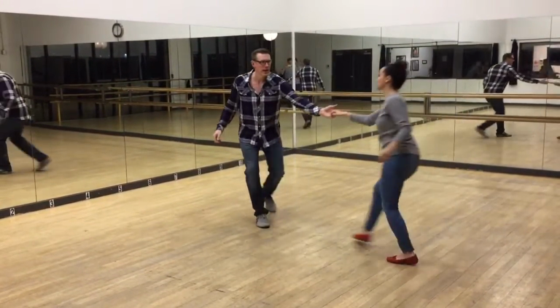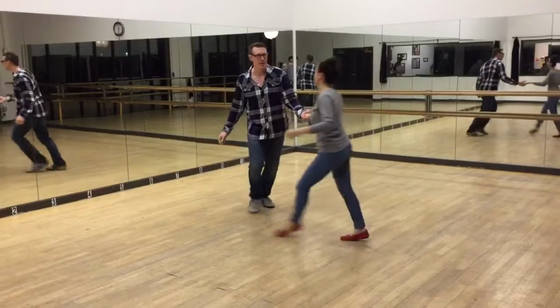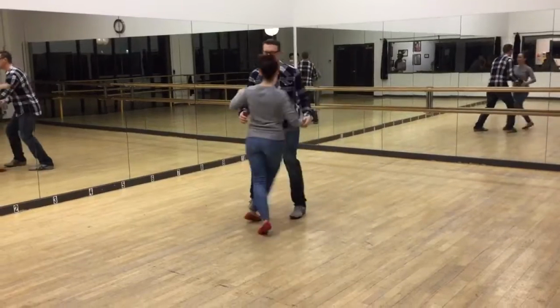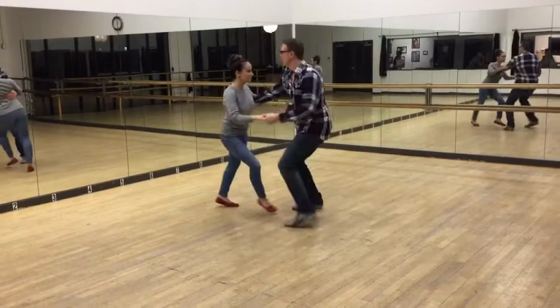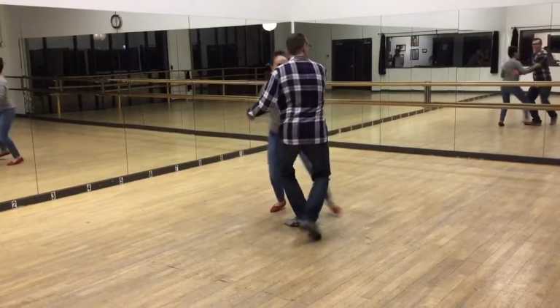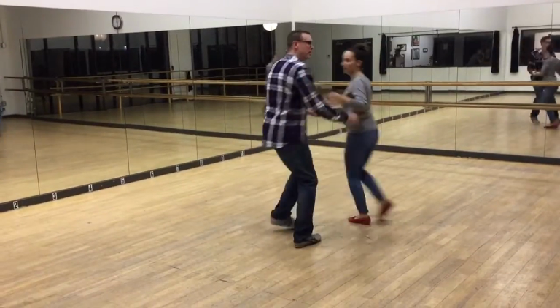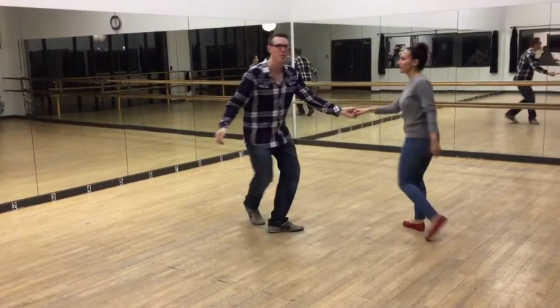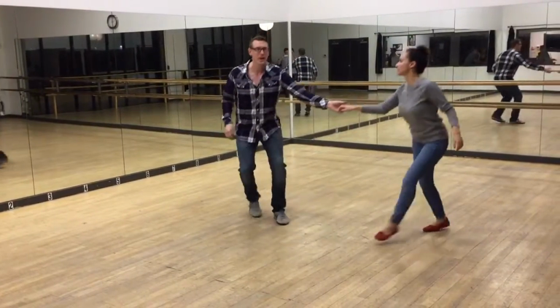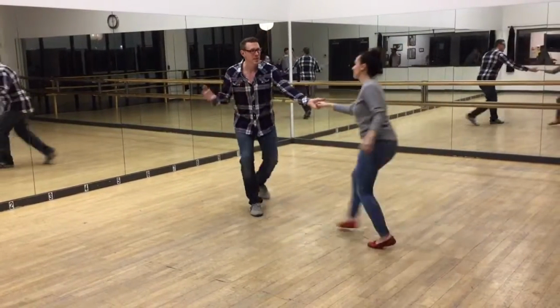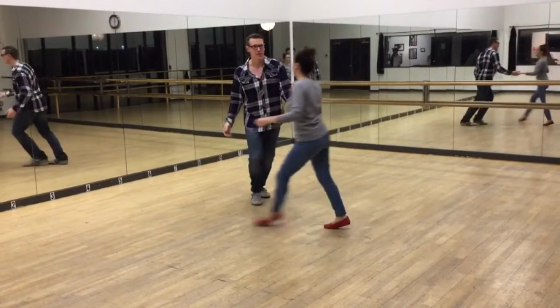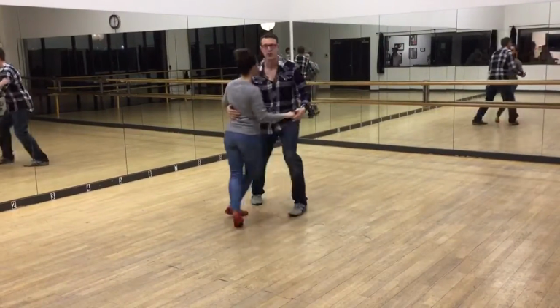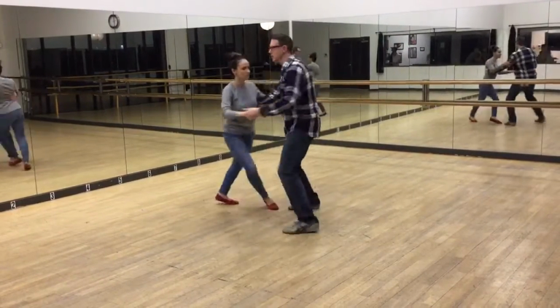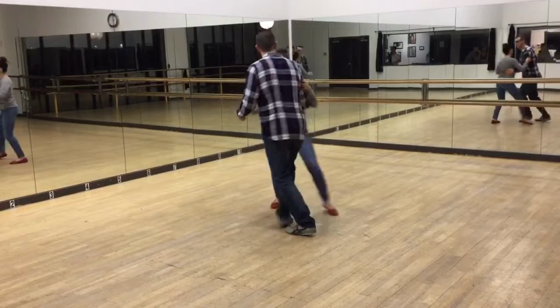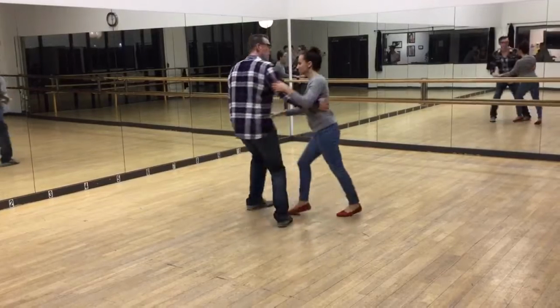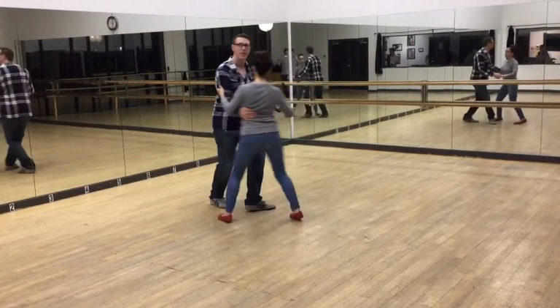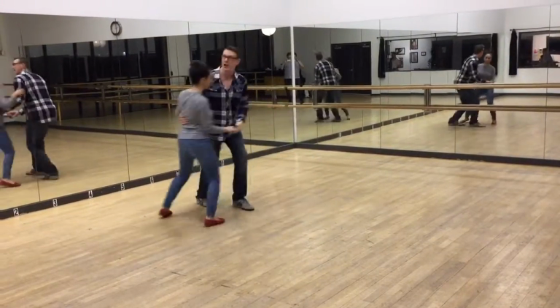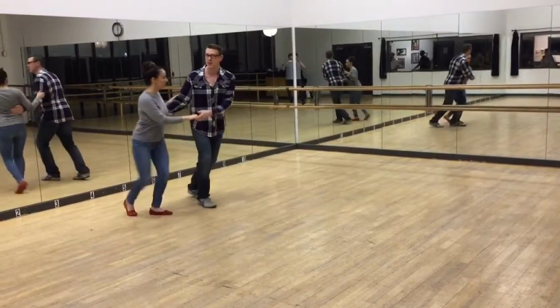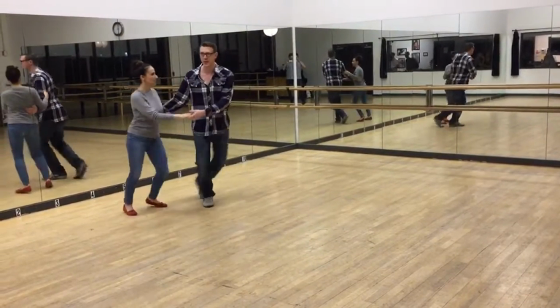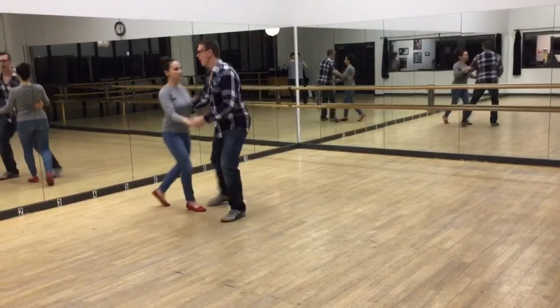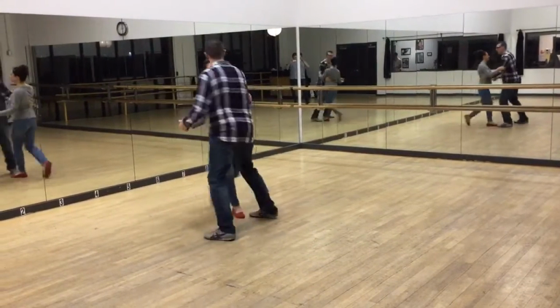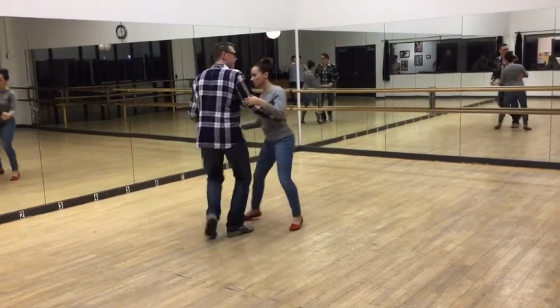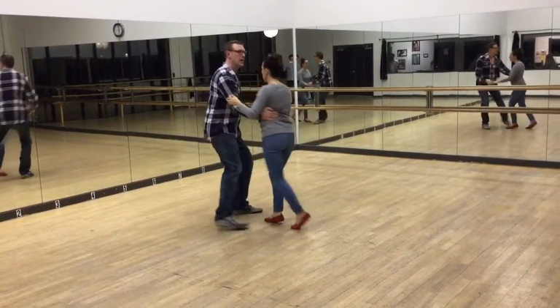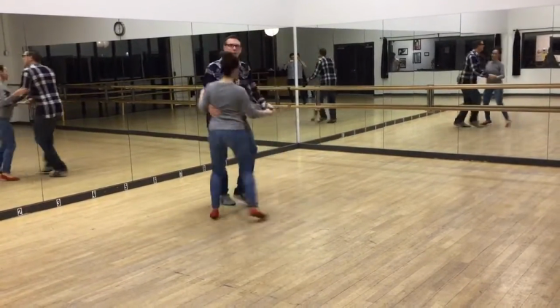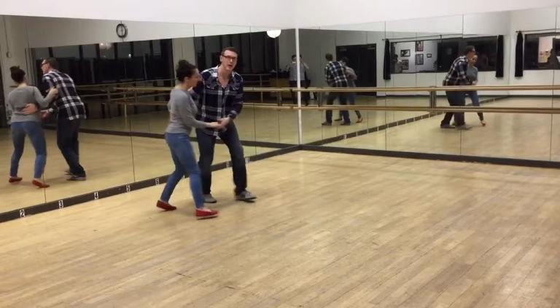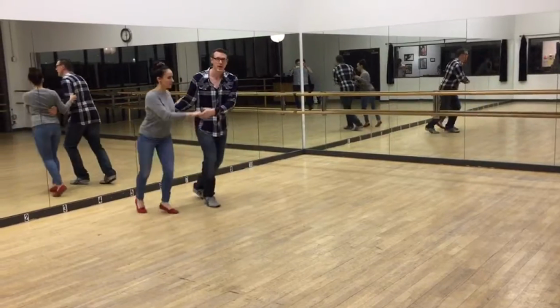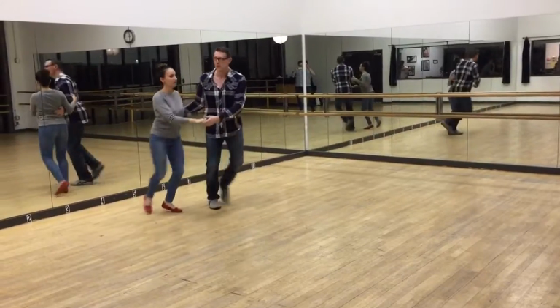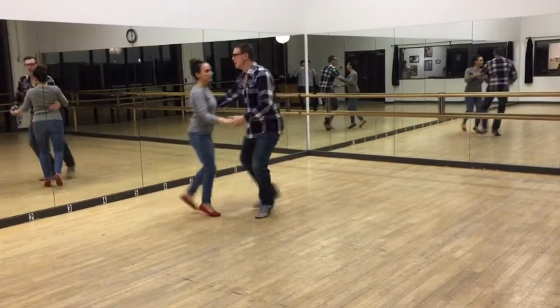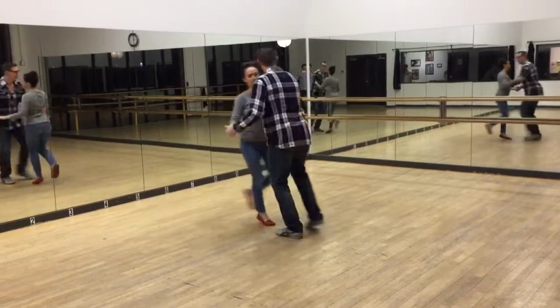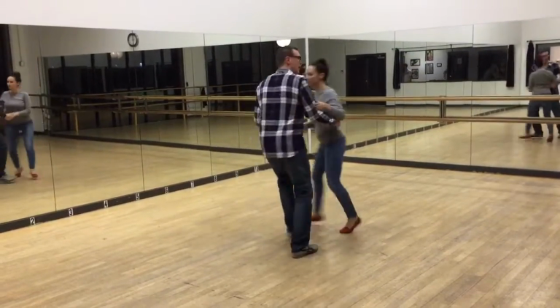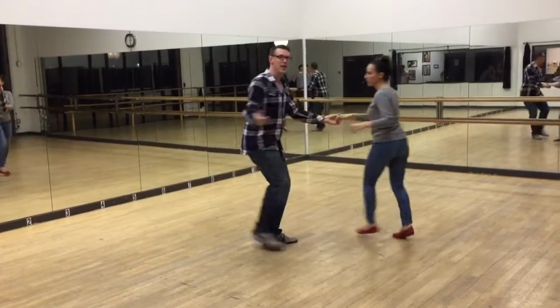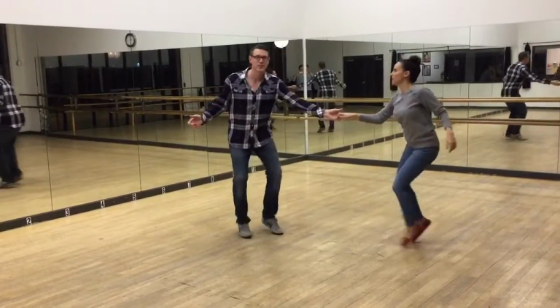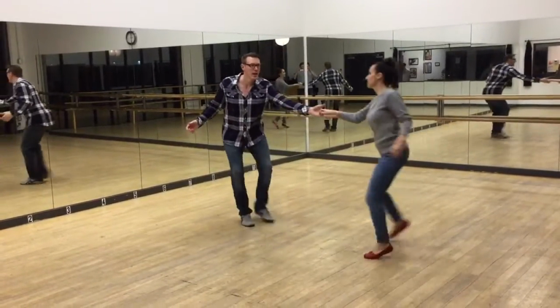Swing out a bunch, just open to open. So I can mix it up — I can start from here and go to a circle. If I'm here, I can also do a circle from here, that's no problem. If I'm here I can do a swing out, and if I'm here I can also do a swing out.